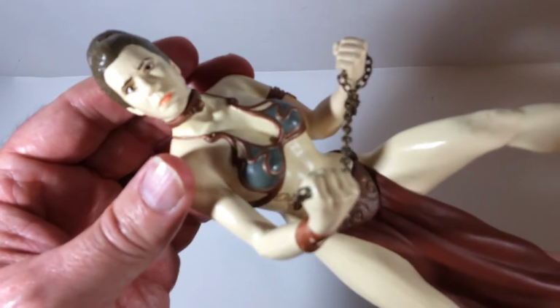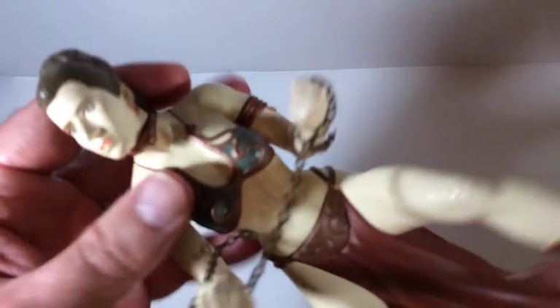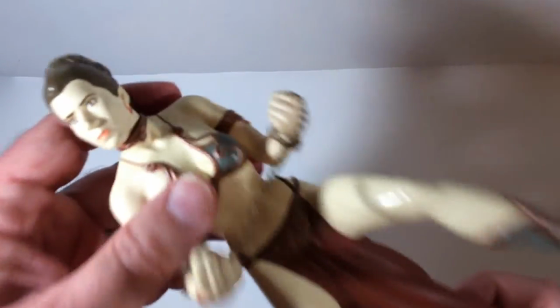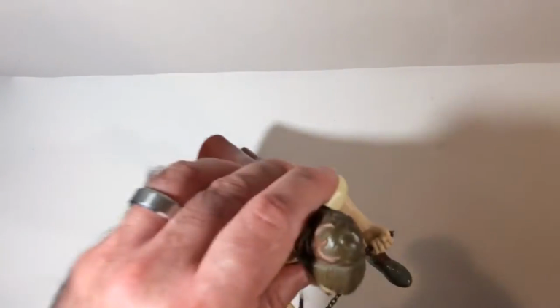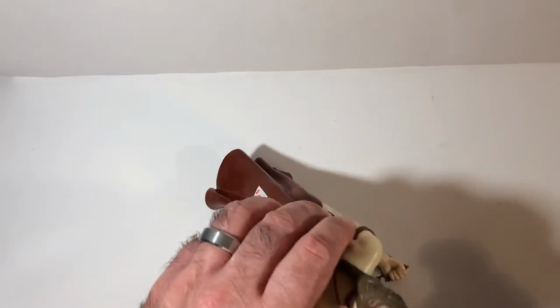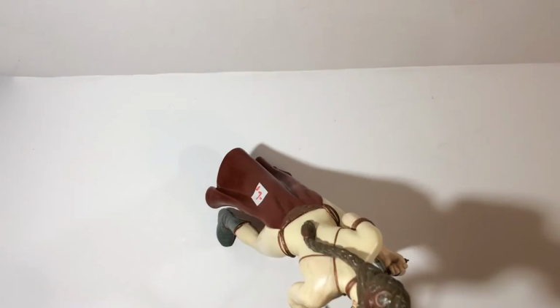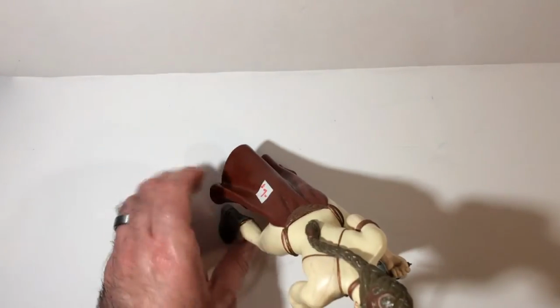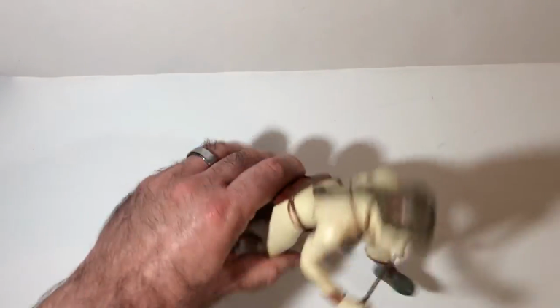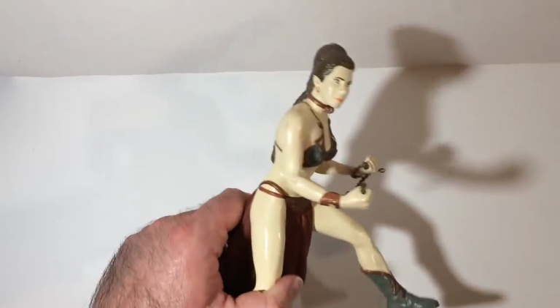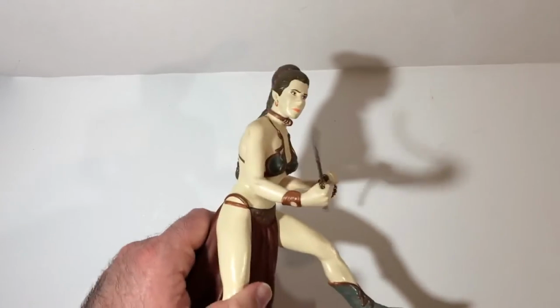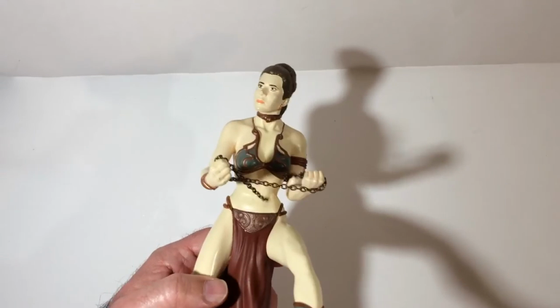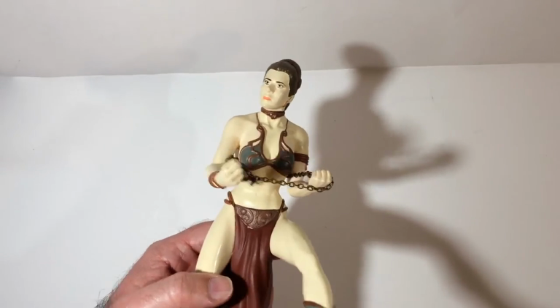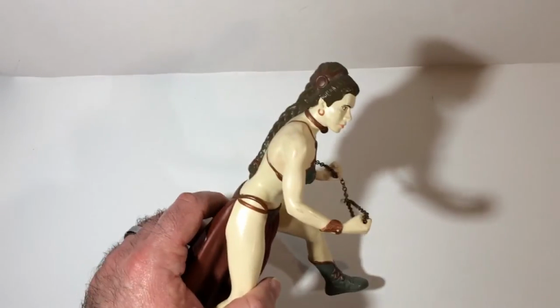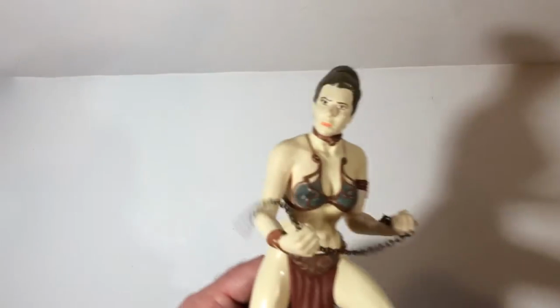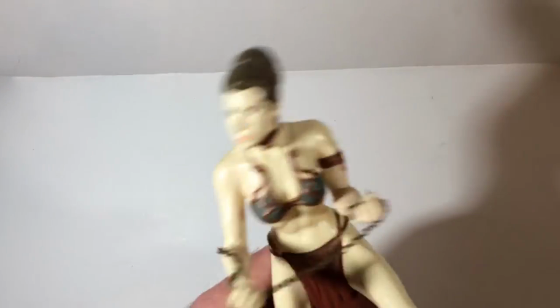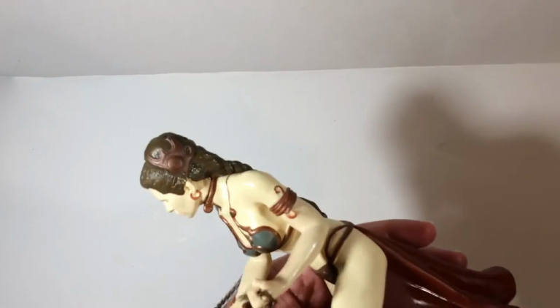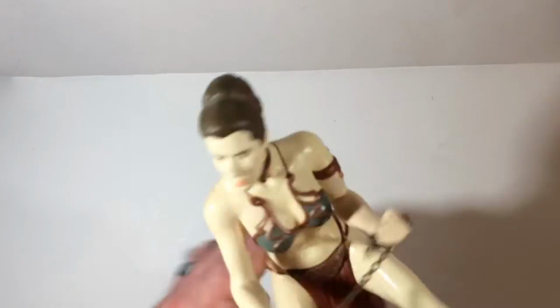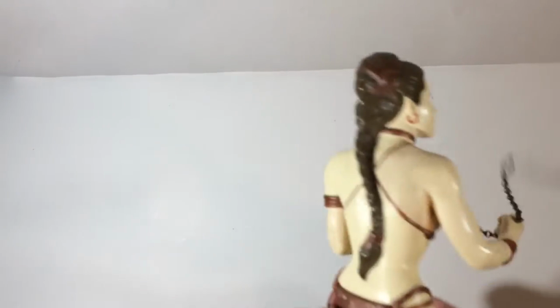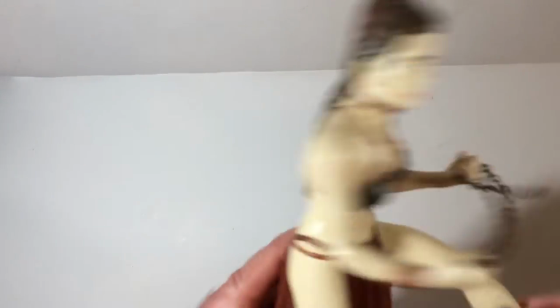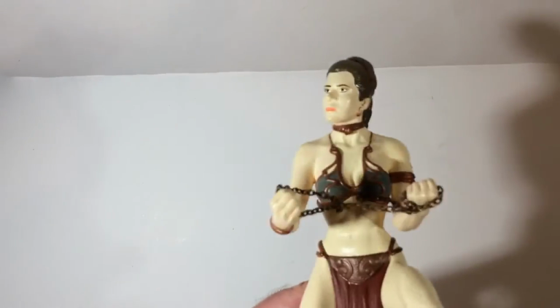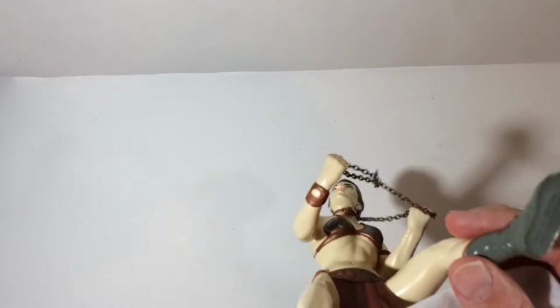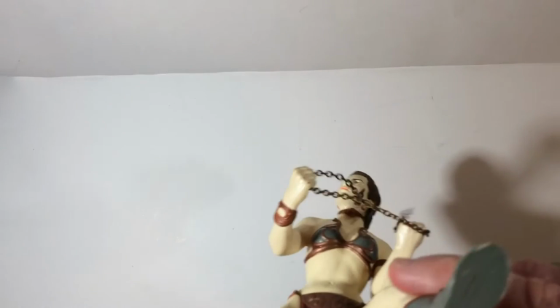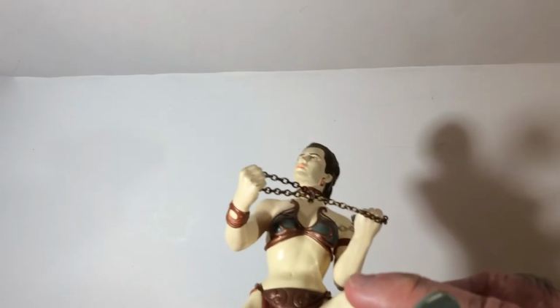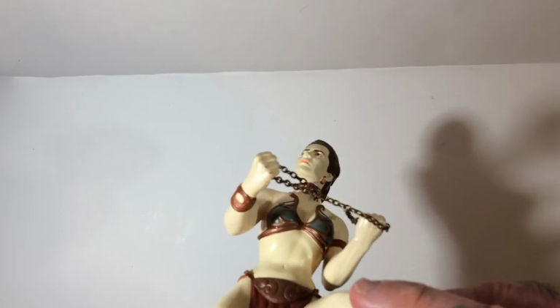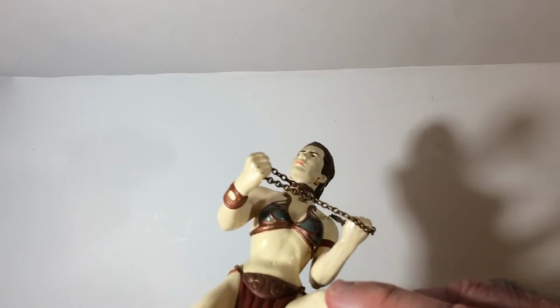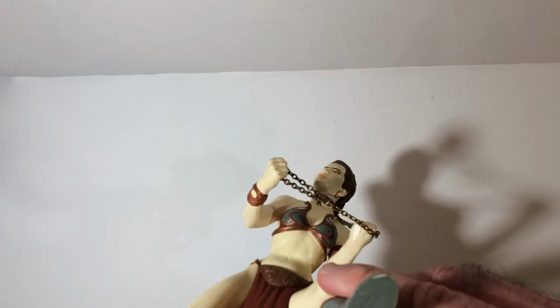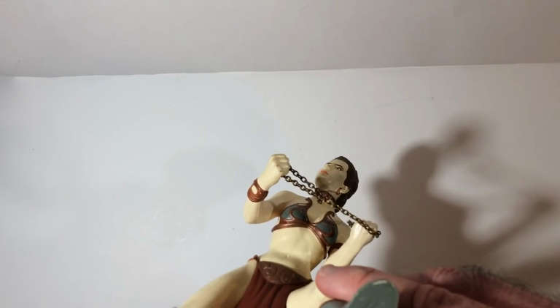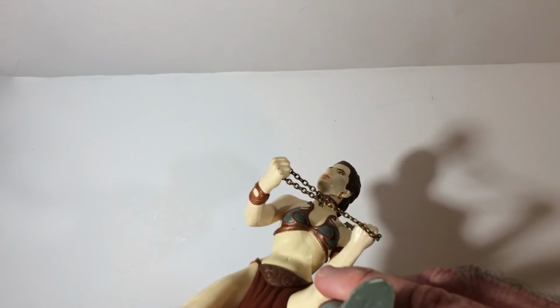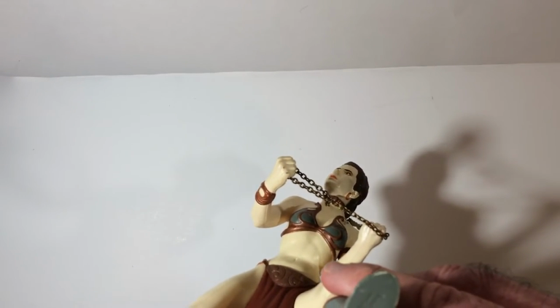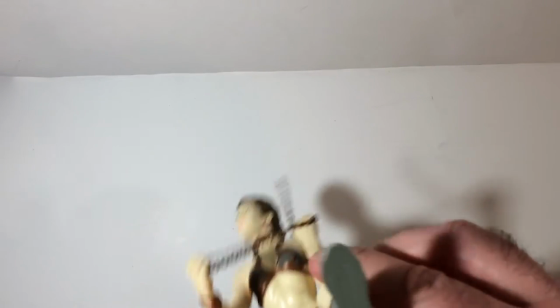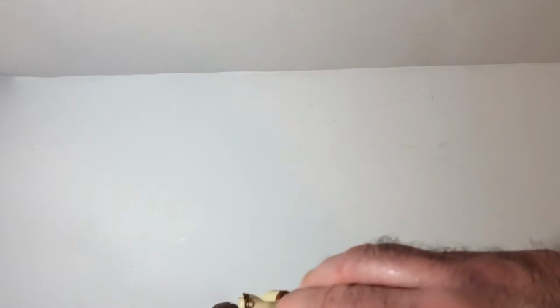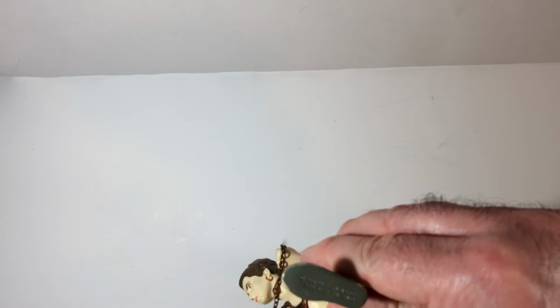So for five bucks it's pretty cool, and it's a good size — I like the size of it. It's a good display piece. This is Princess Leia's Return of the Jedi action figure from some series; I'm not sure what year it came from.